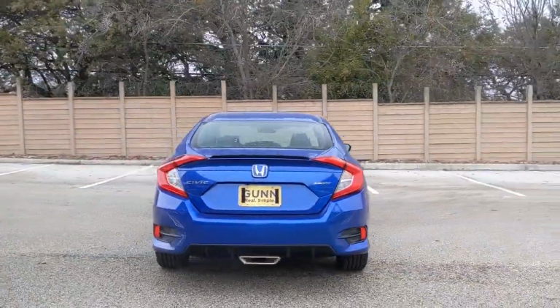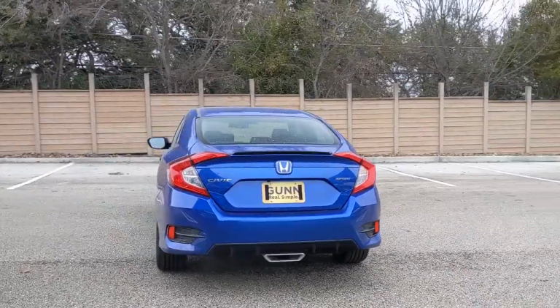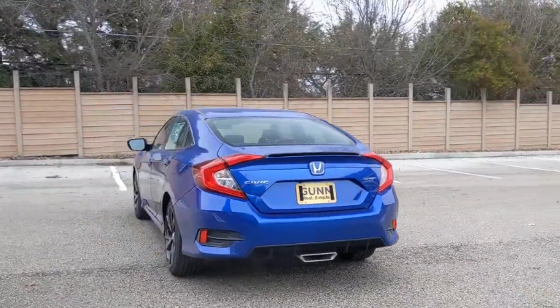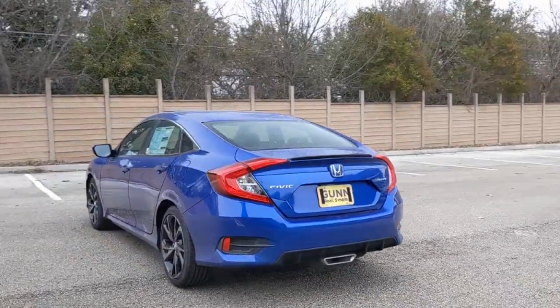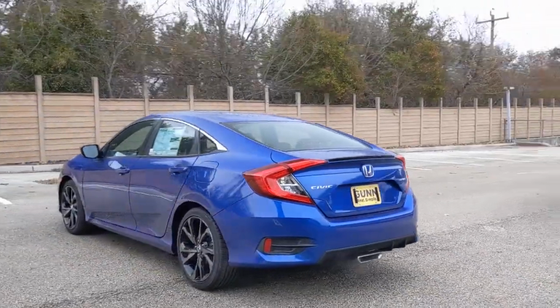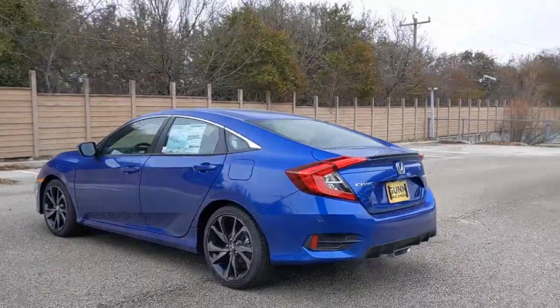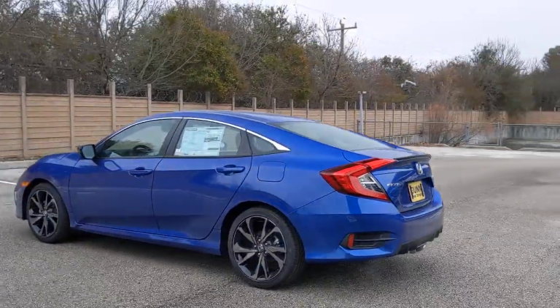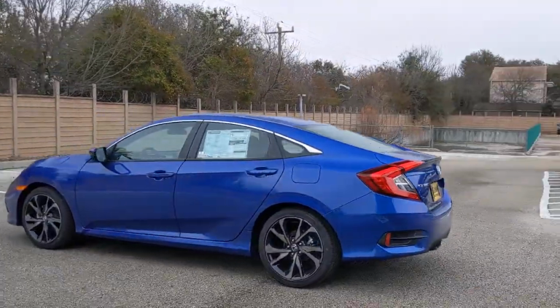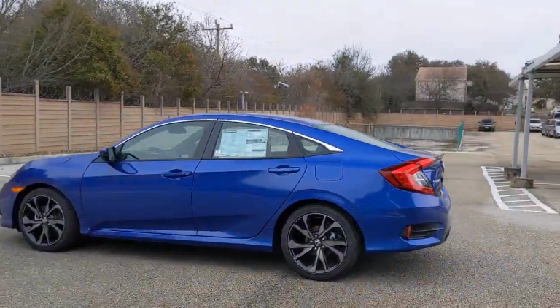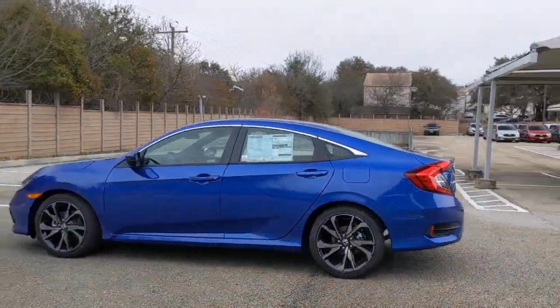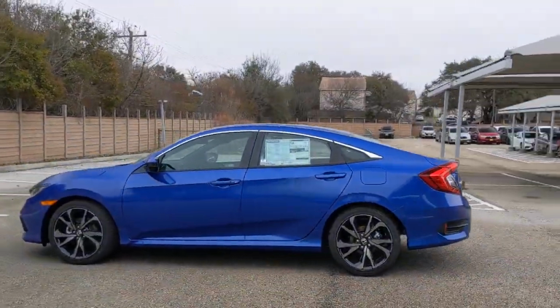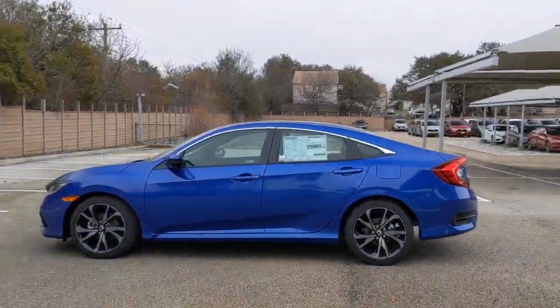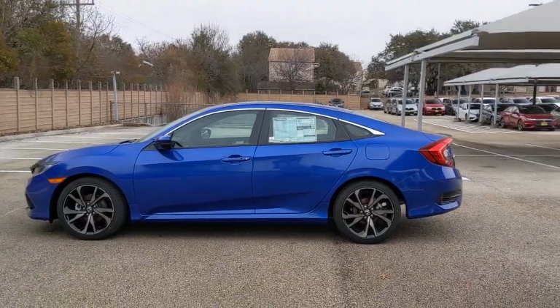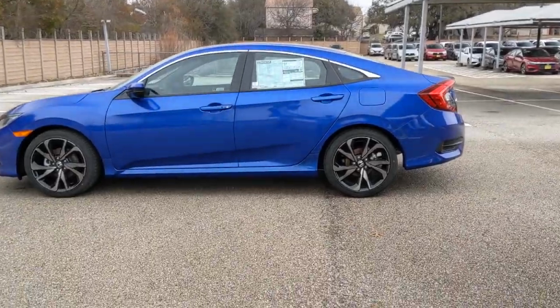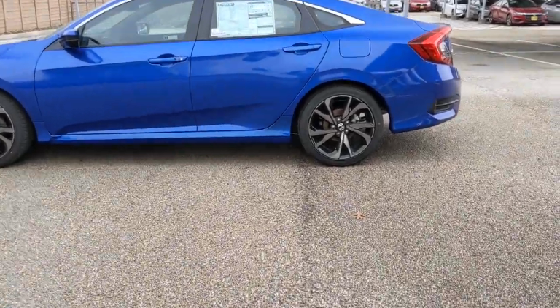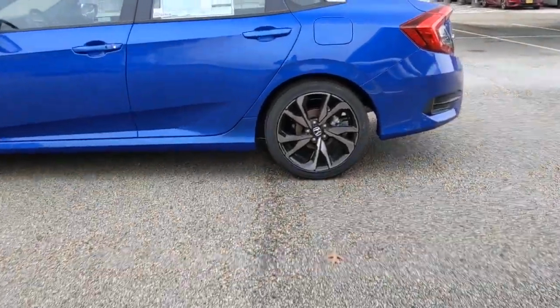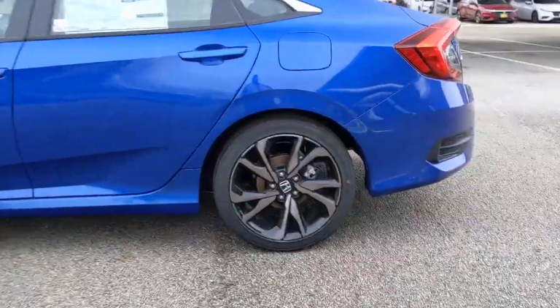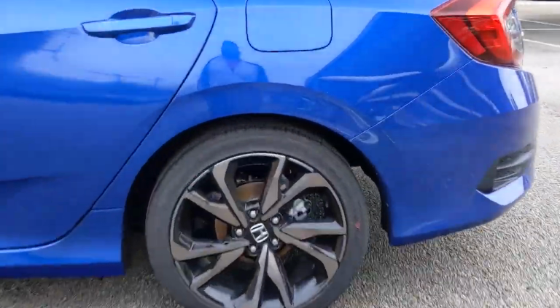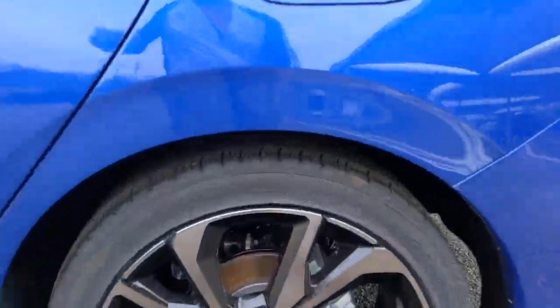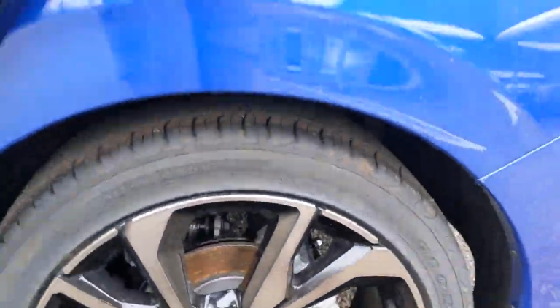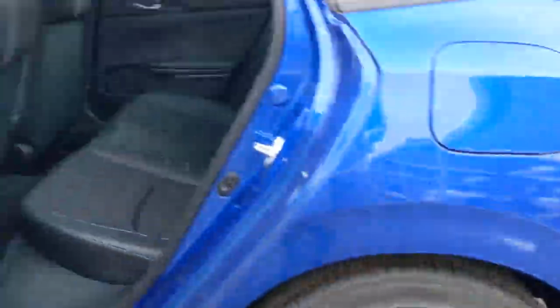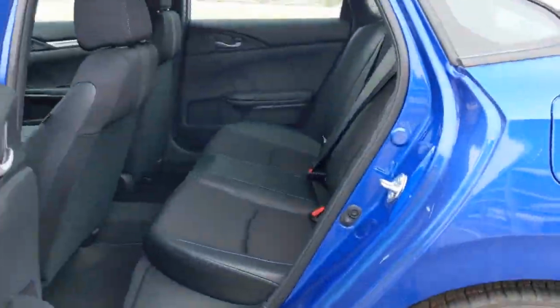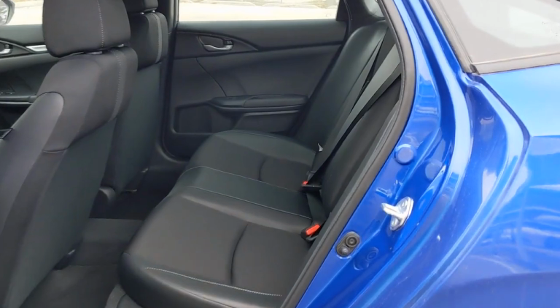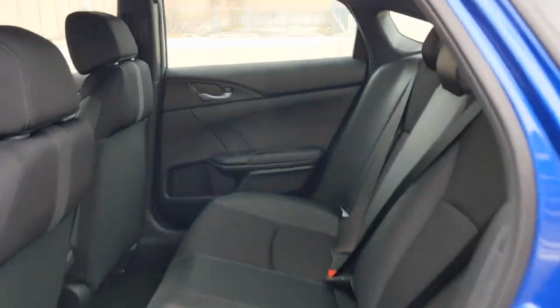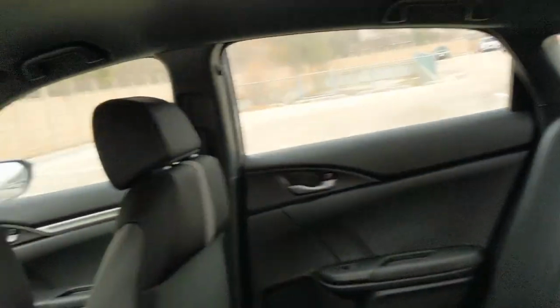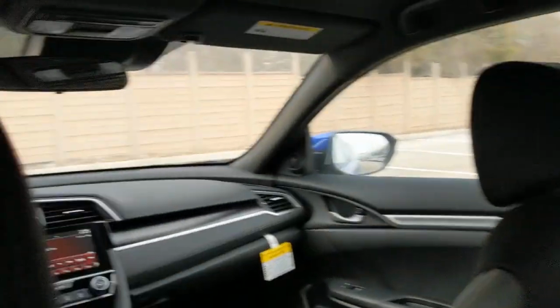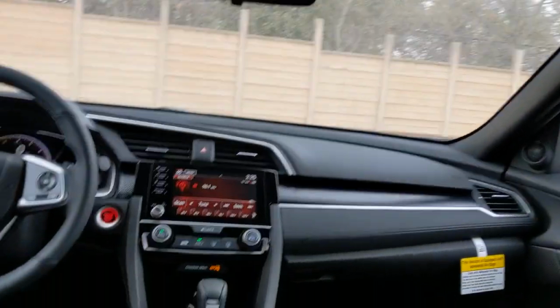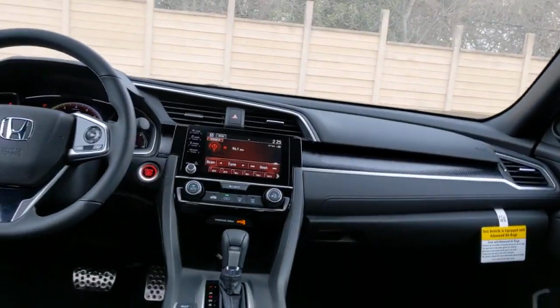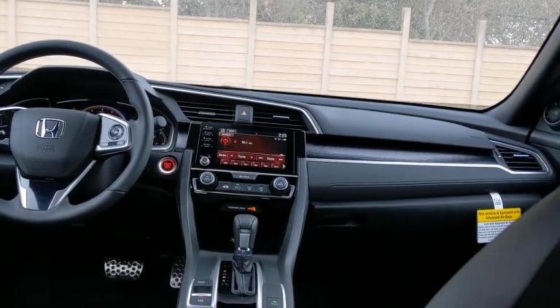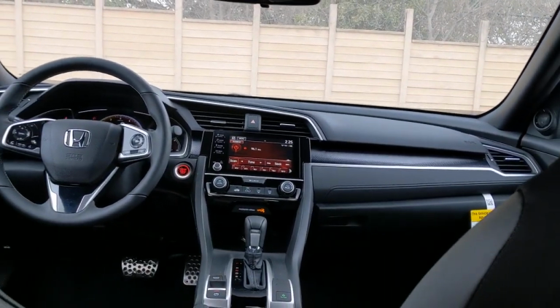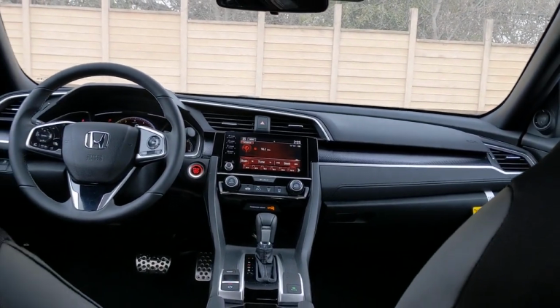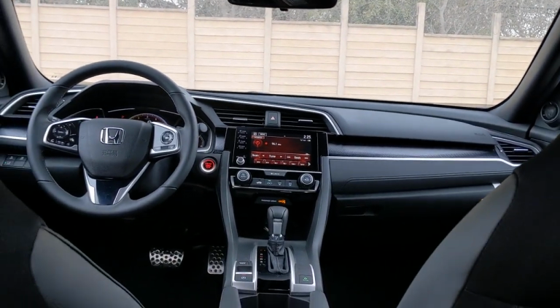This compact coupe's exhilarating performance will energize your daily commute, while its future-focused technology keeps you safe, connected, and entertained. These are just some of the great options this vehicle comes with: keyless entry, backup camera, lane keeping assist,